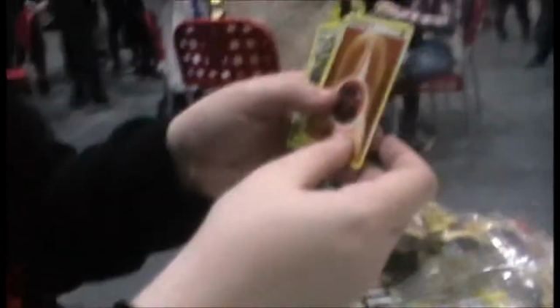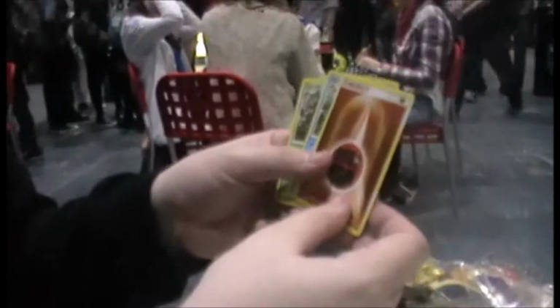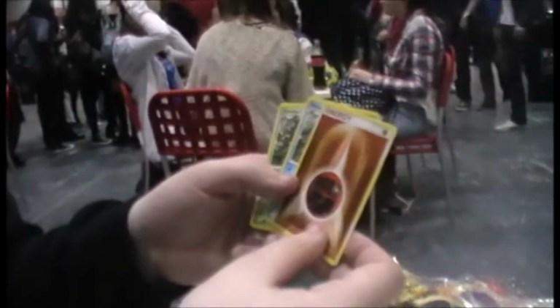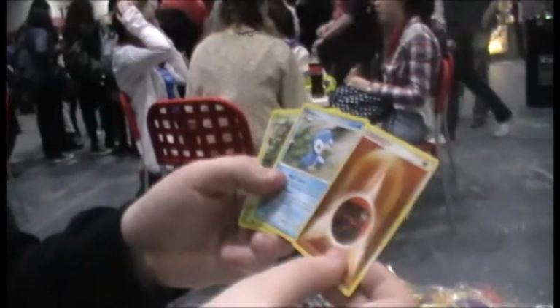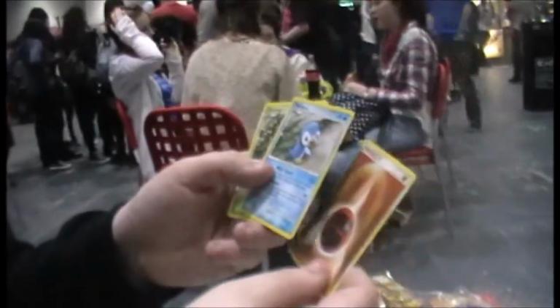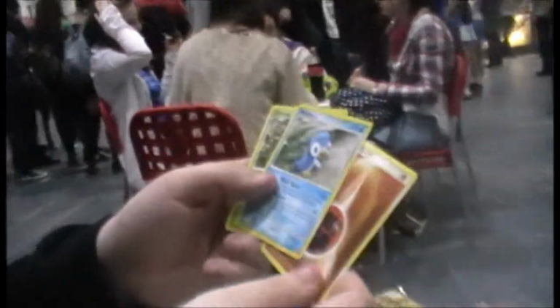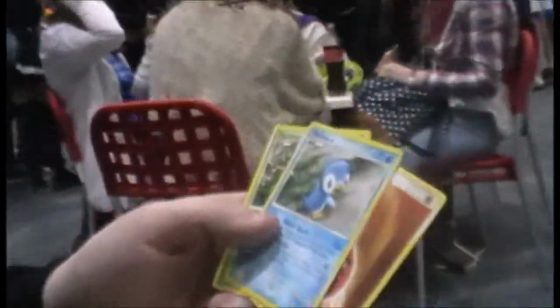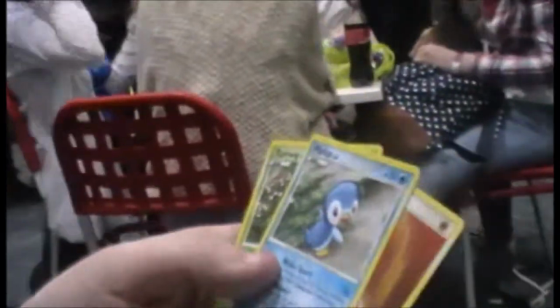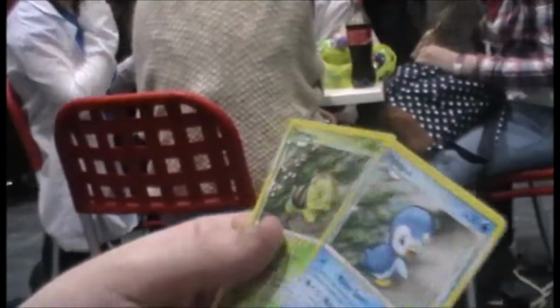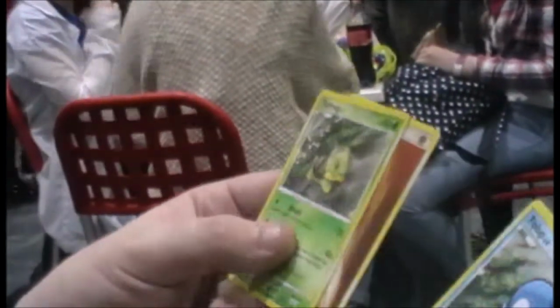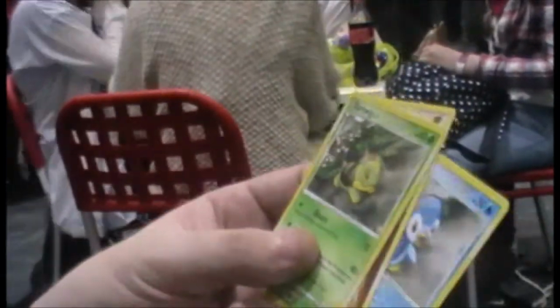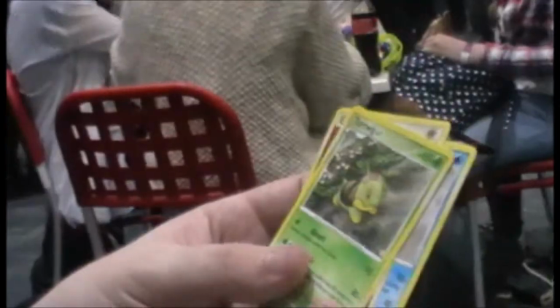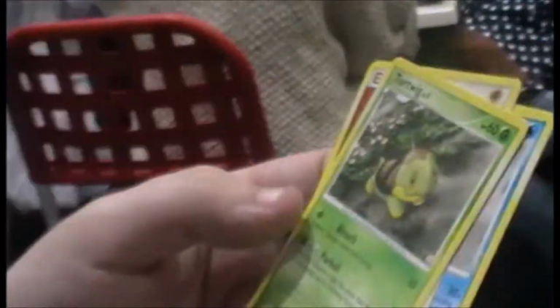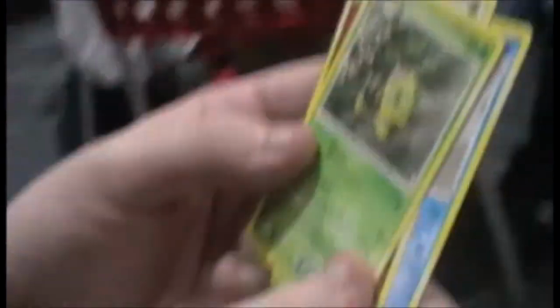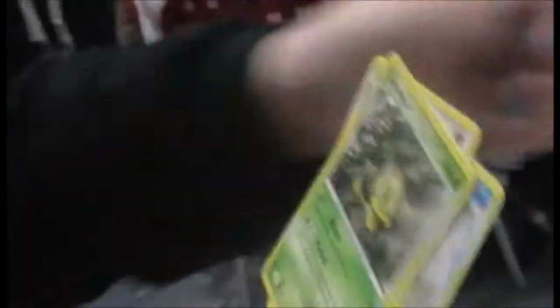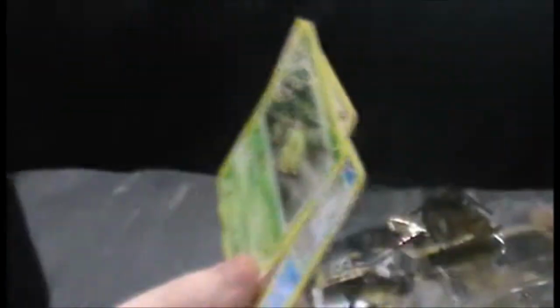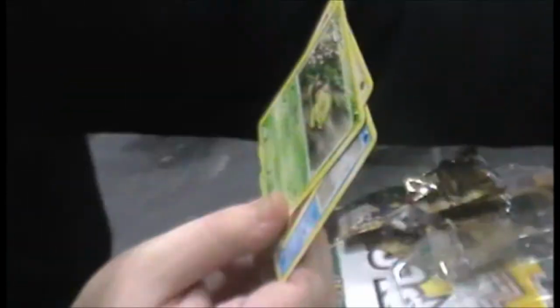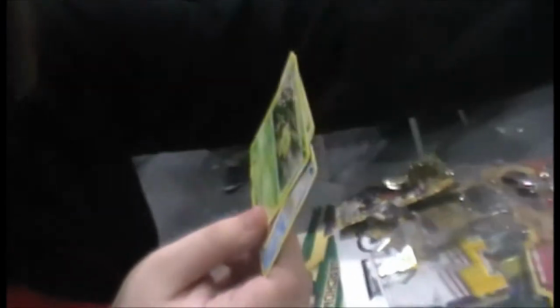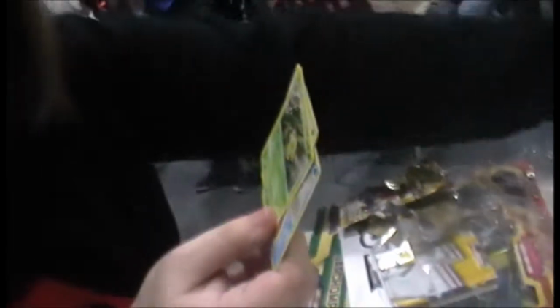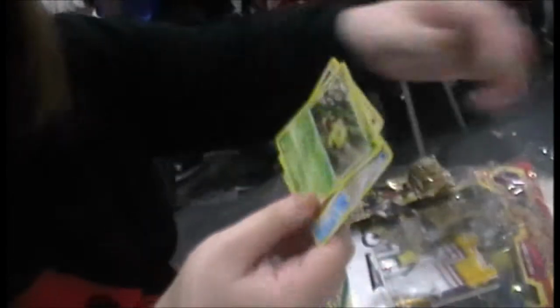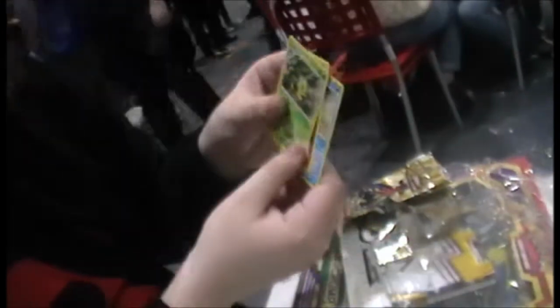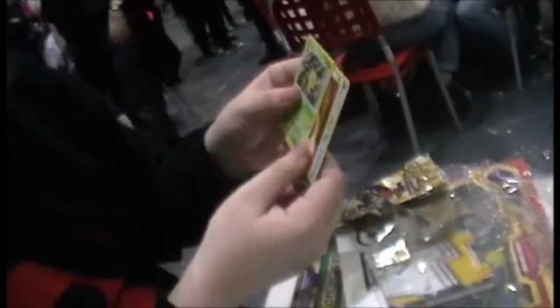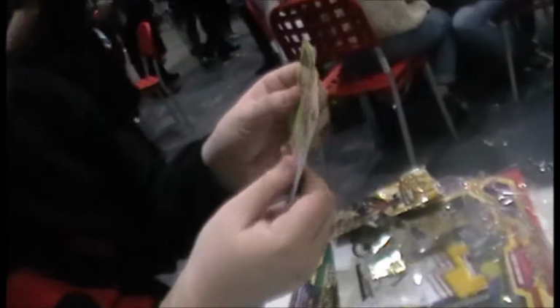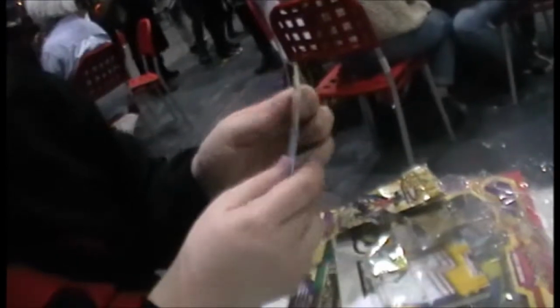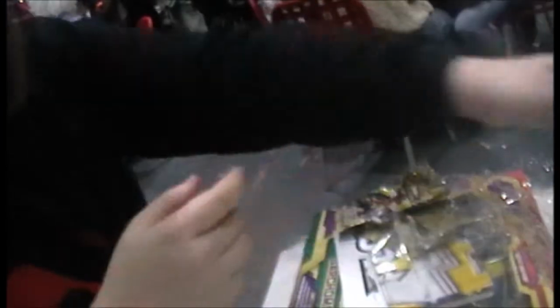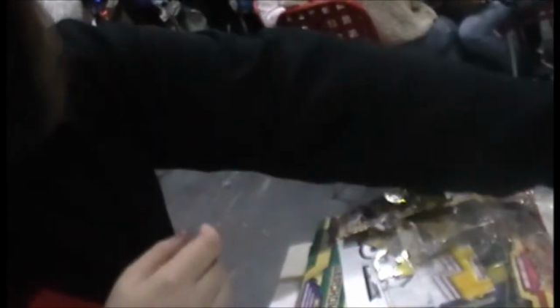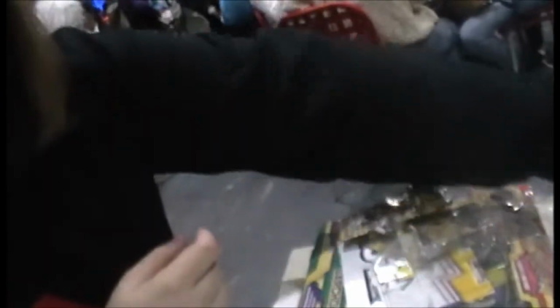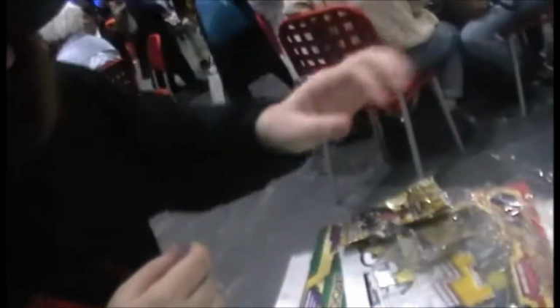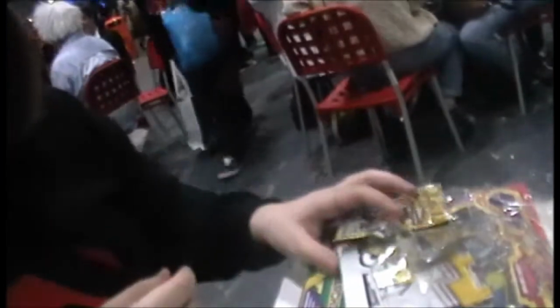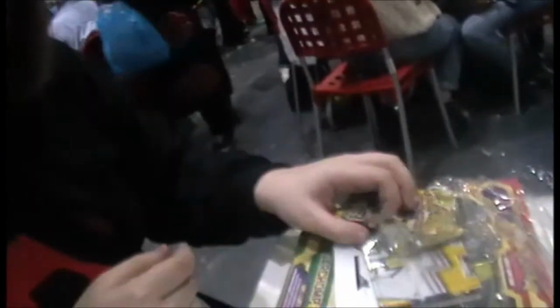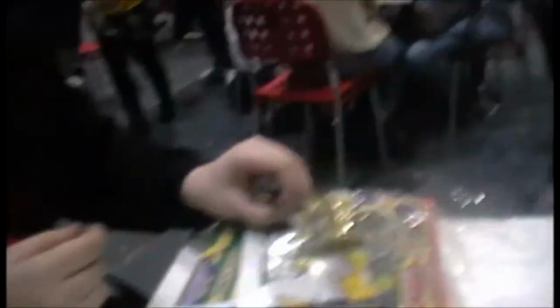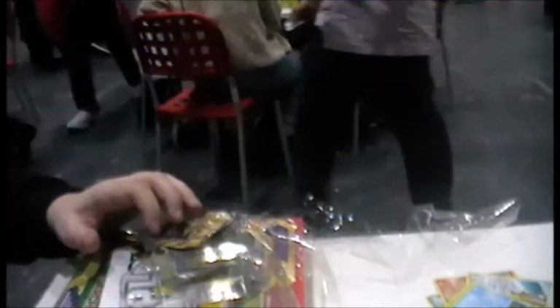We have Filing Energy, Piplup, and a Turtwig. I can see a theme — they're all cute Sinnoh ones. How Wen's confirmed, and Sinnoh's turn.